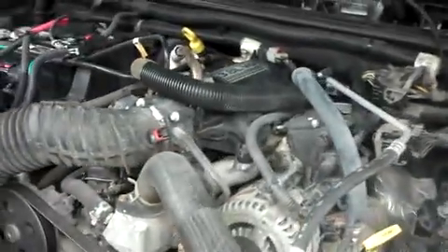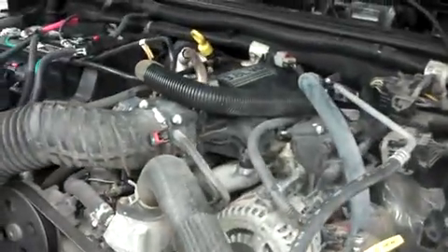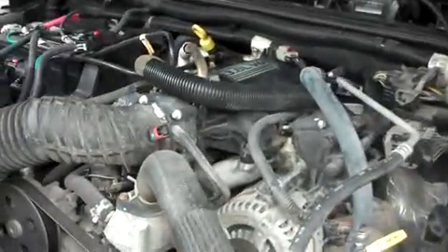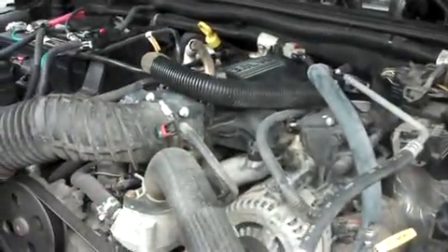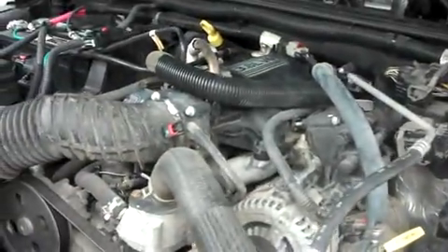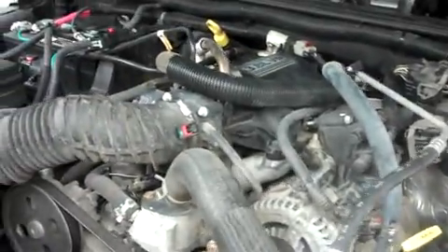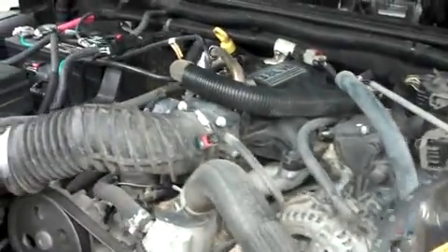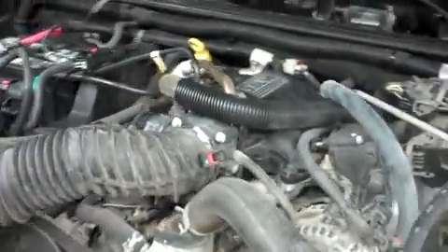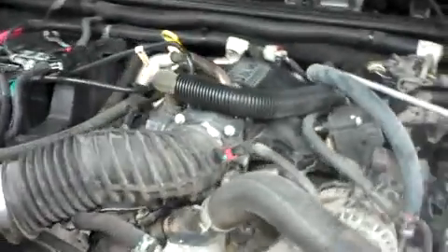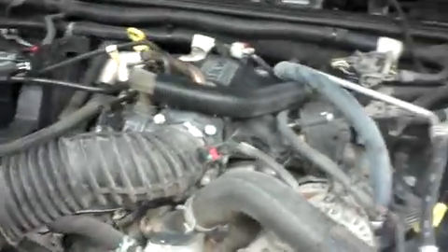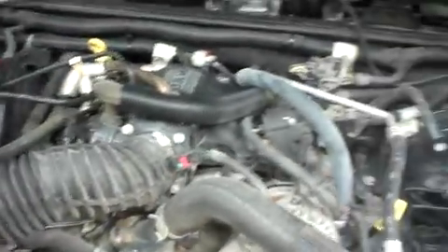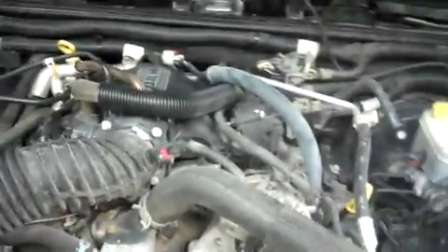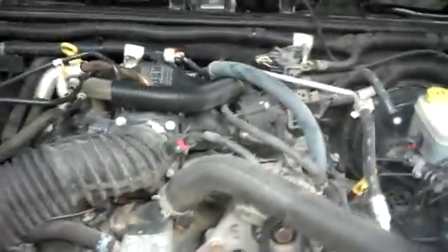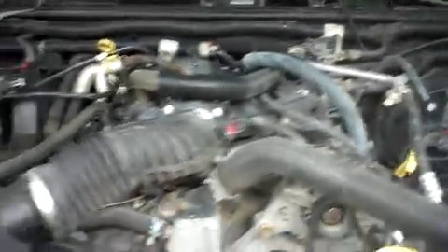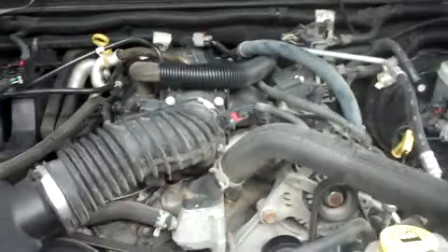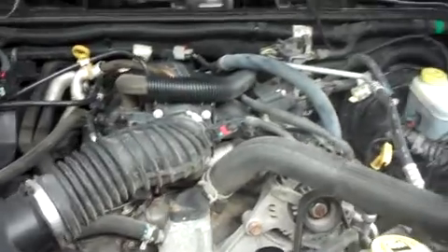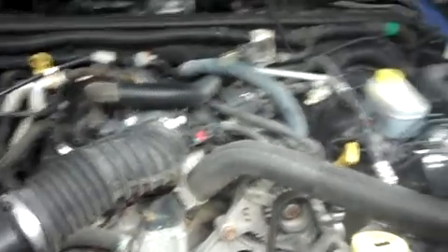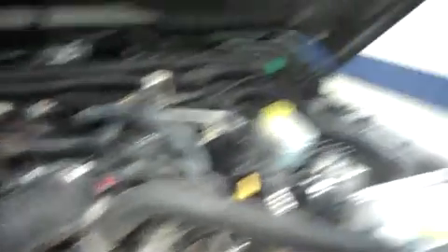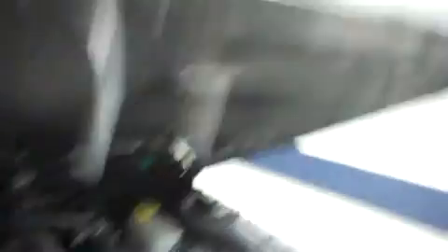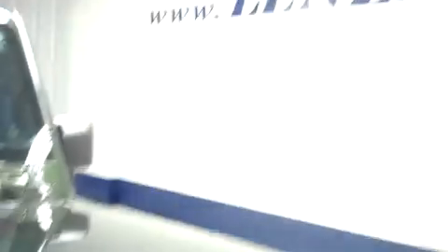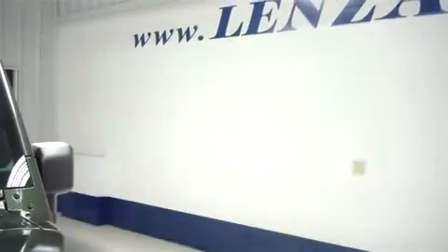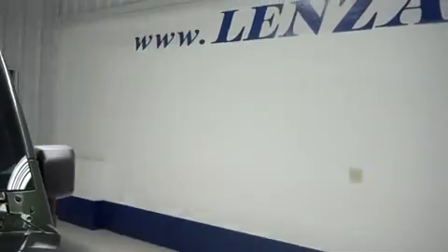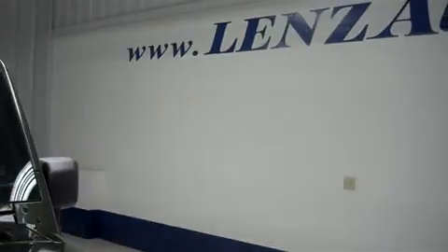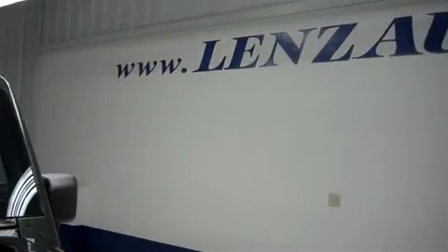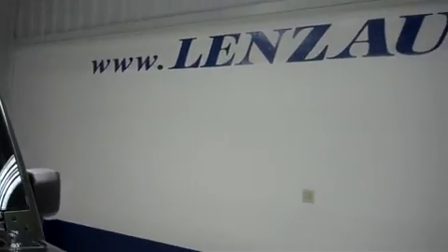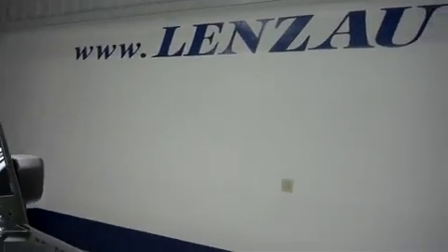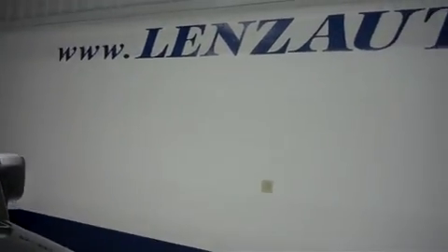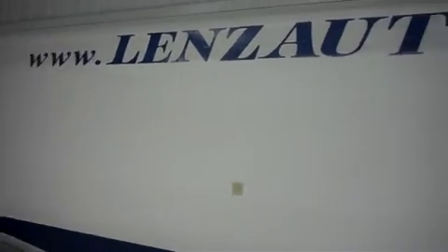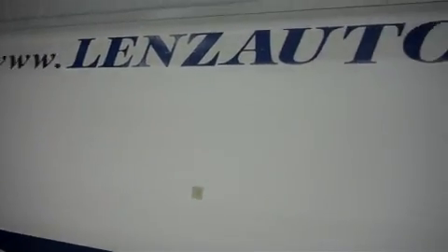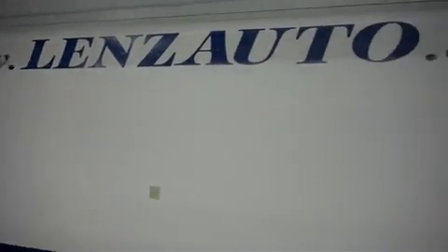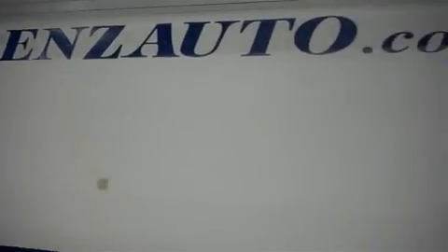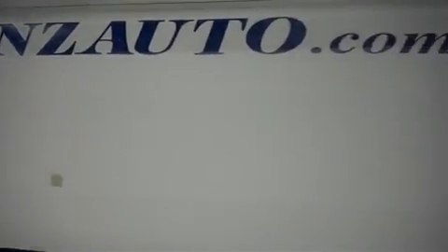For more pictures of this Jeep or the over 500 vehicles in our inventory, please visit our website at www.LensAuto.com.